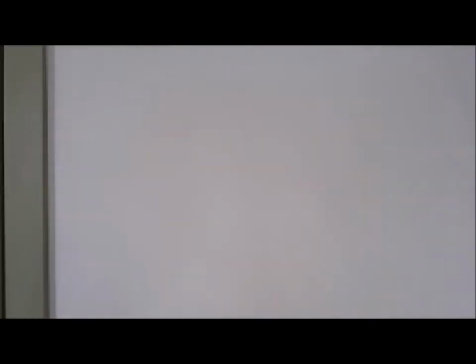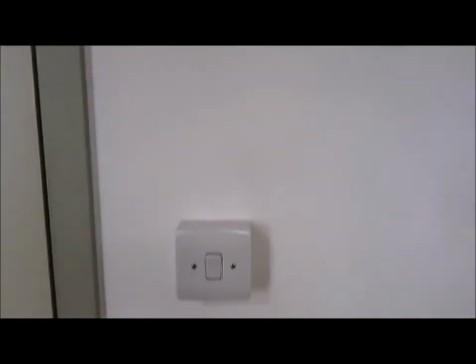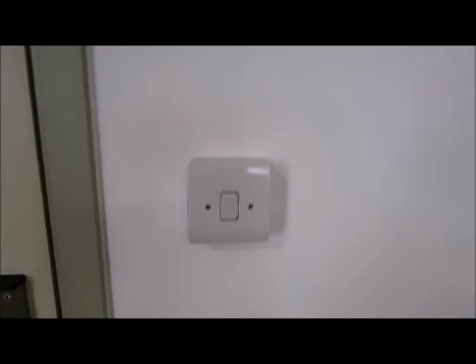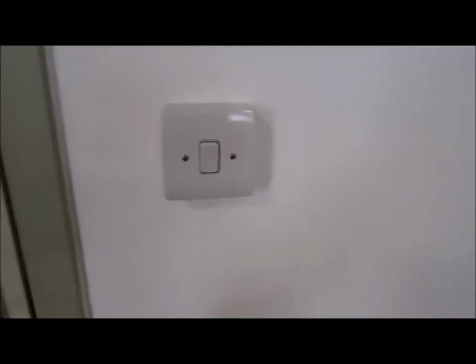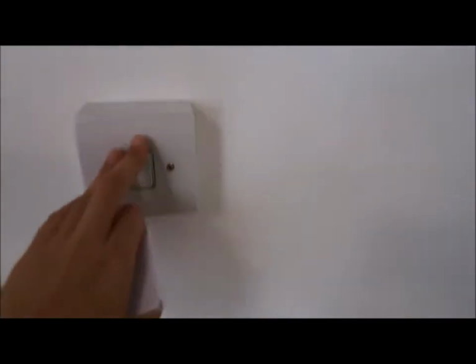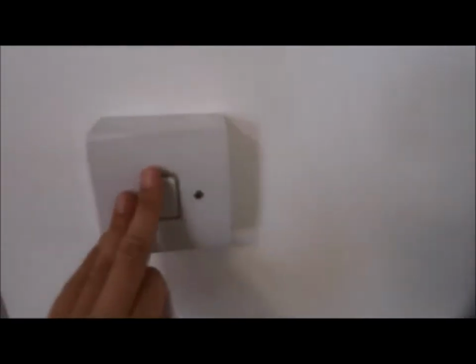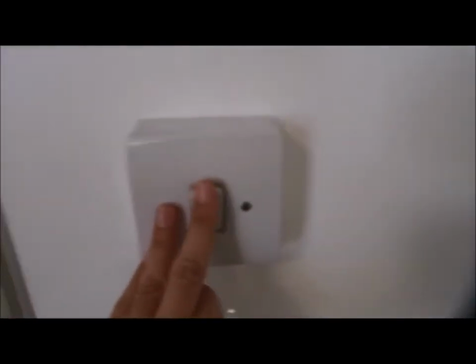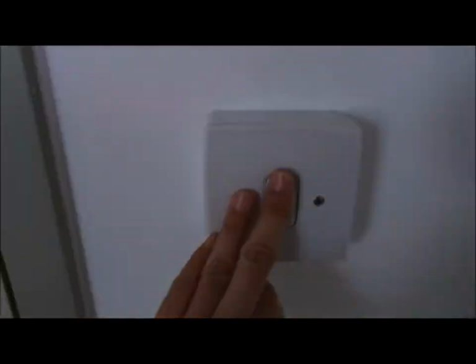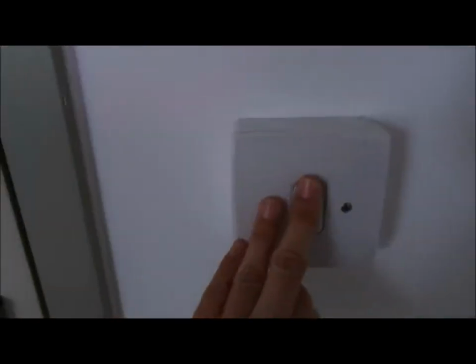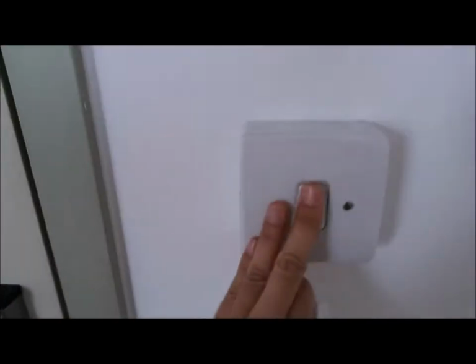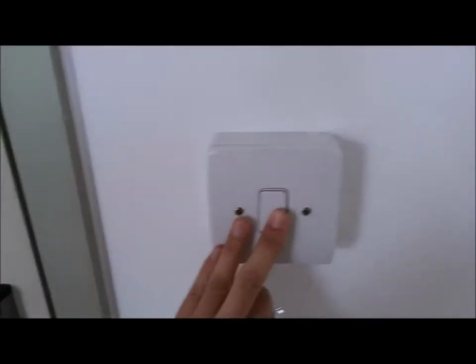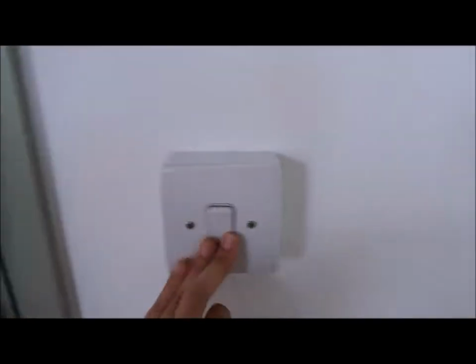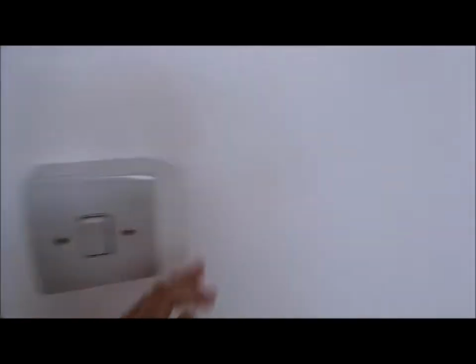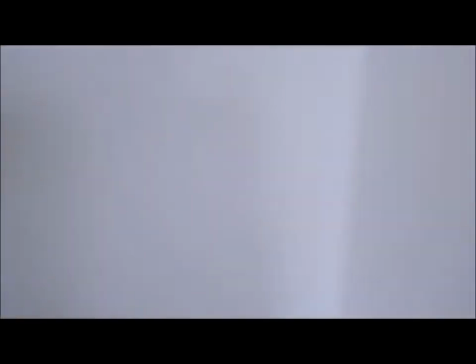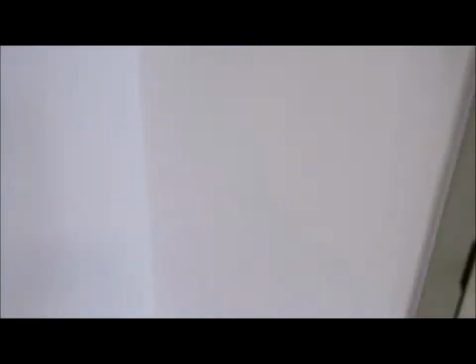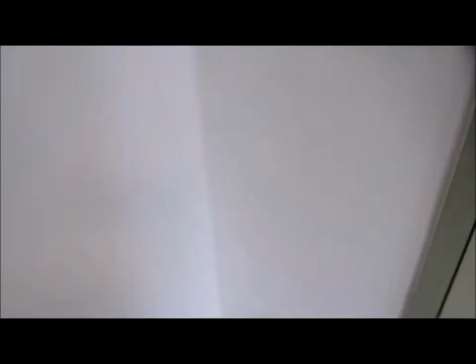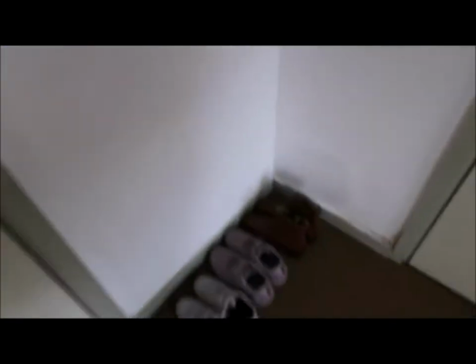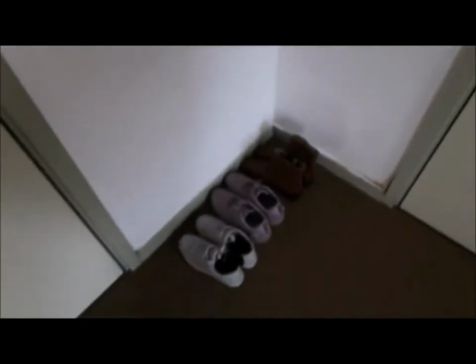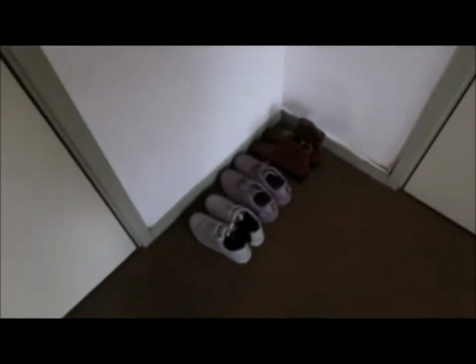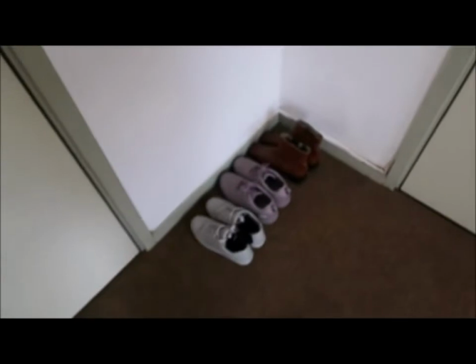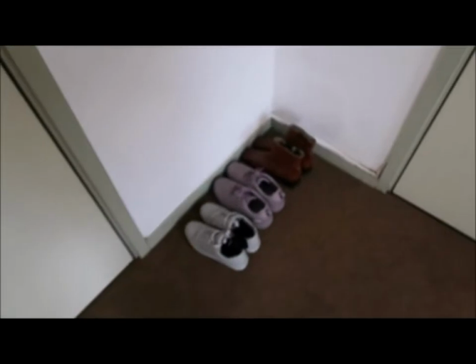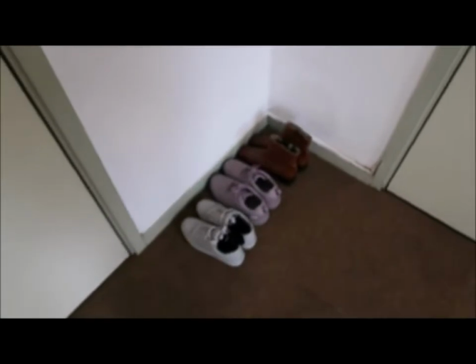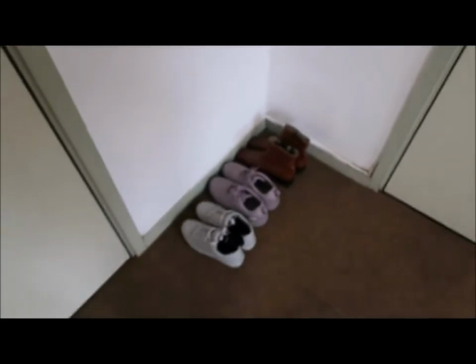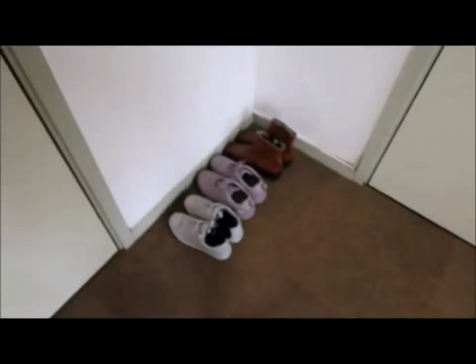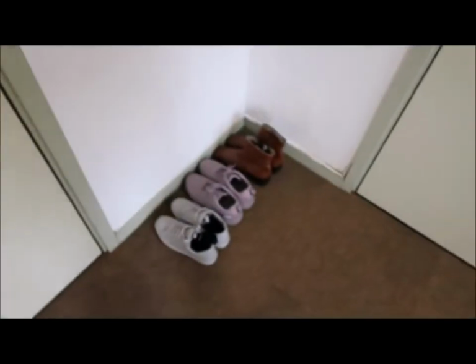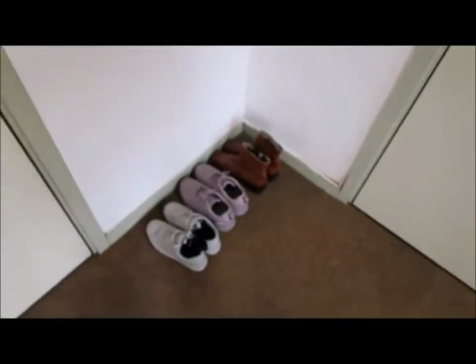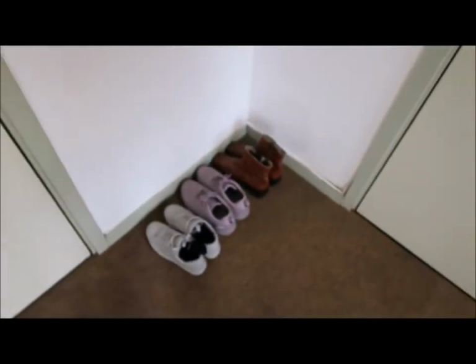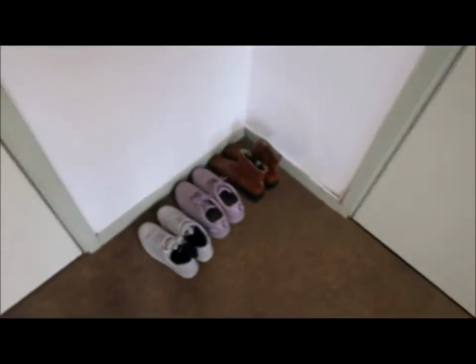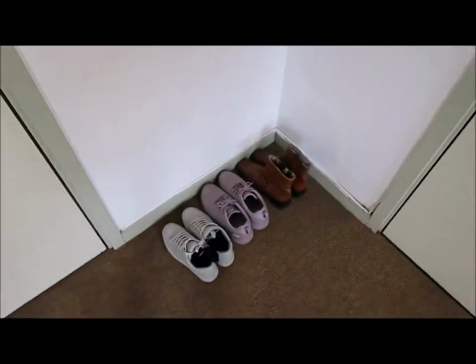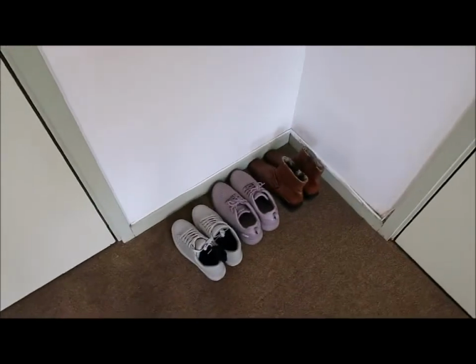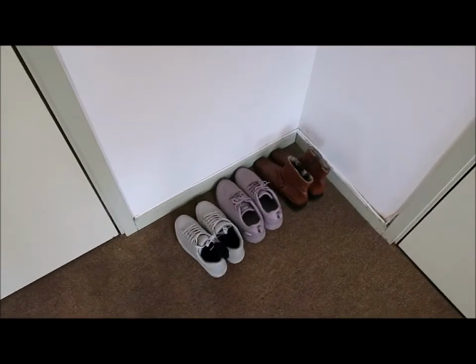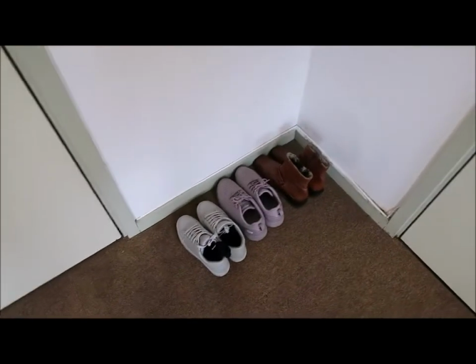This is the light switch. And these are my shoes. I need to get some heels for Medina later.